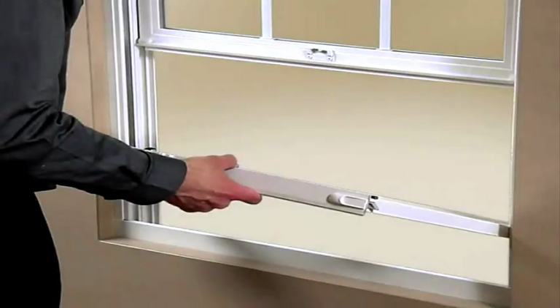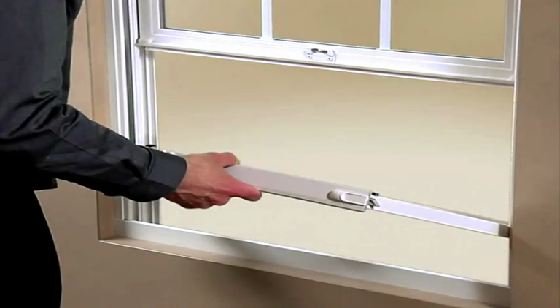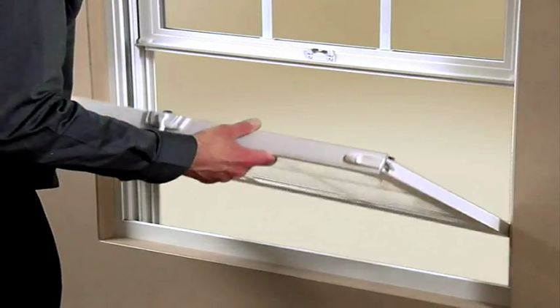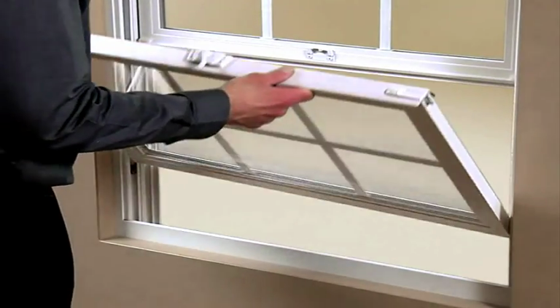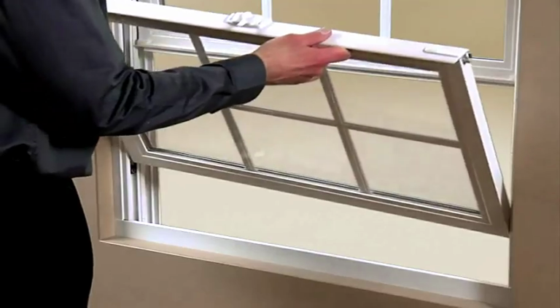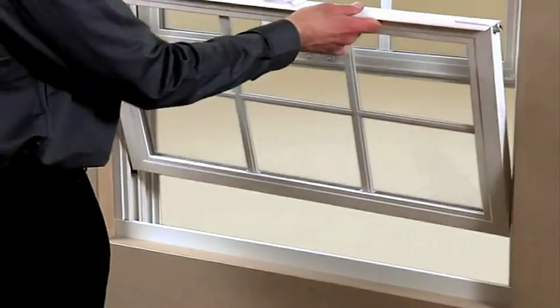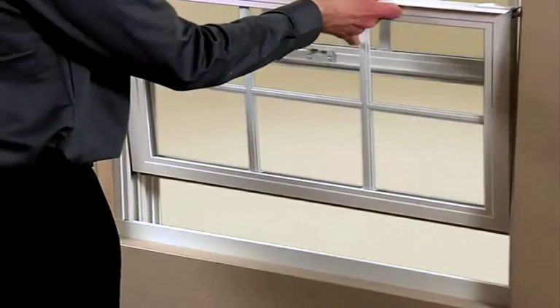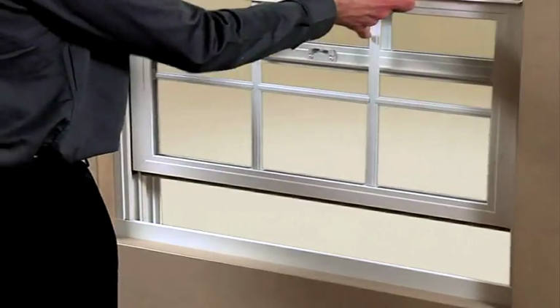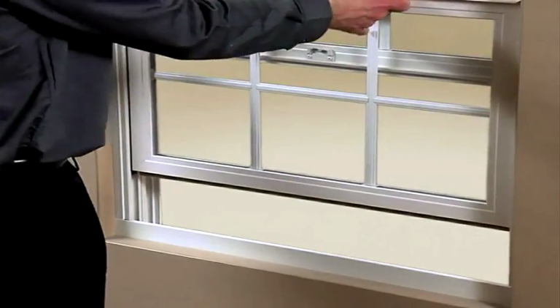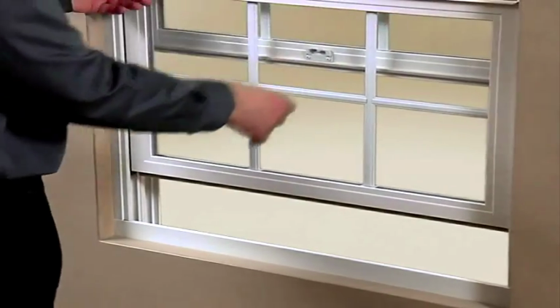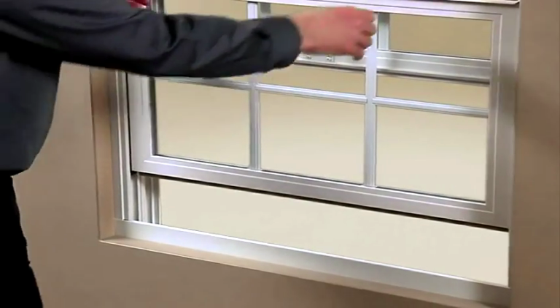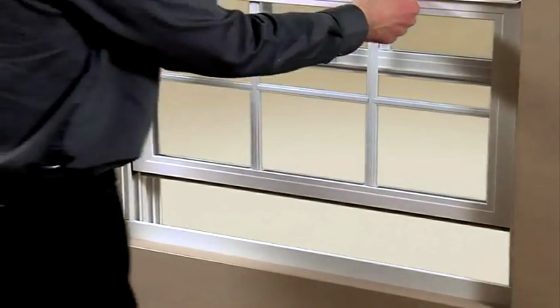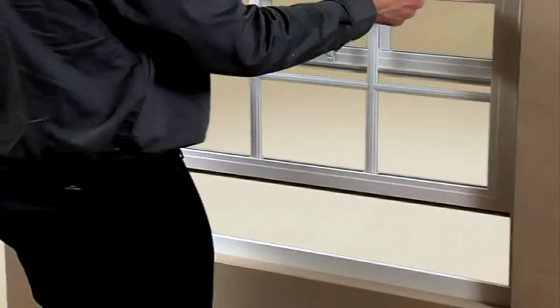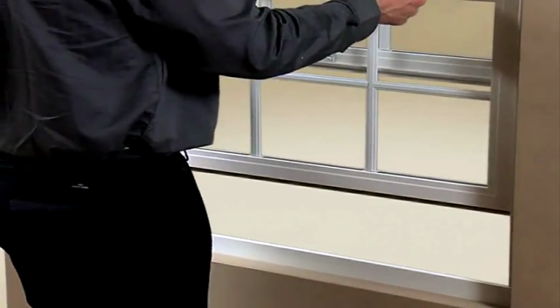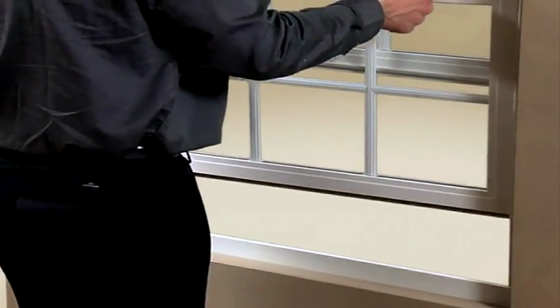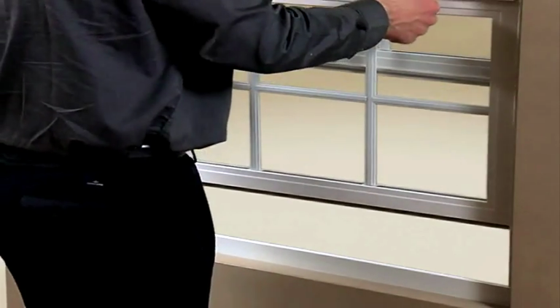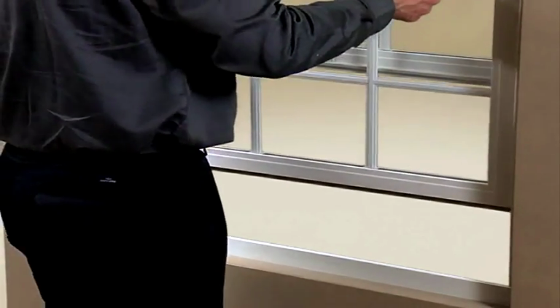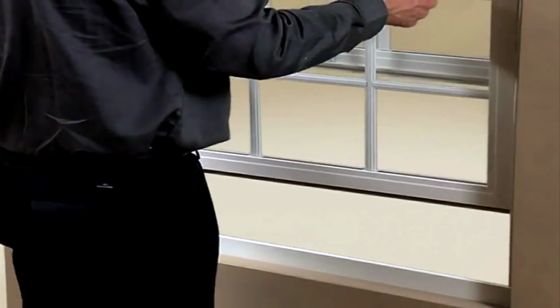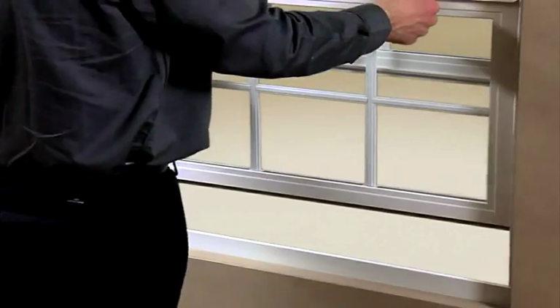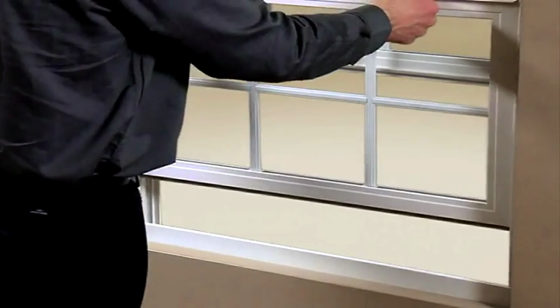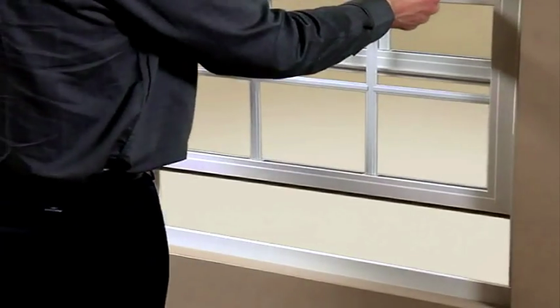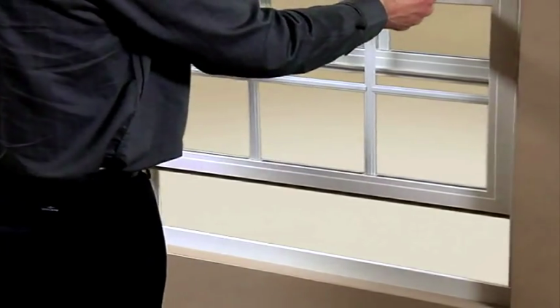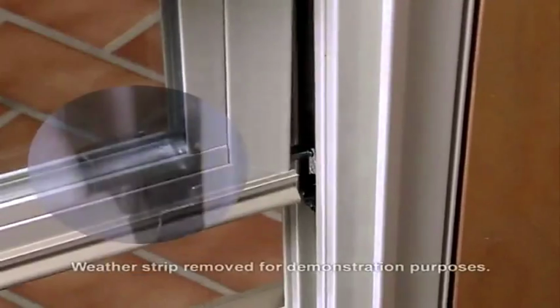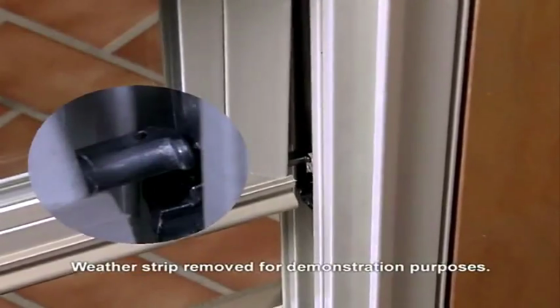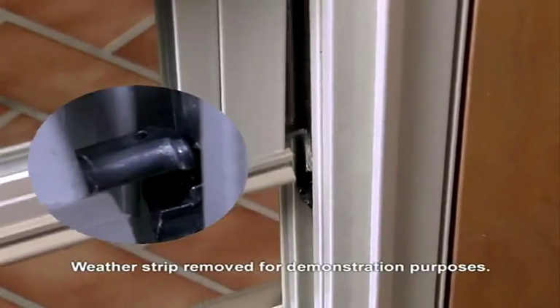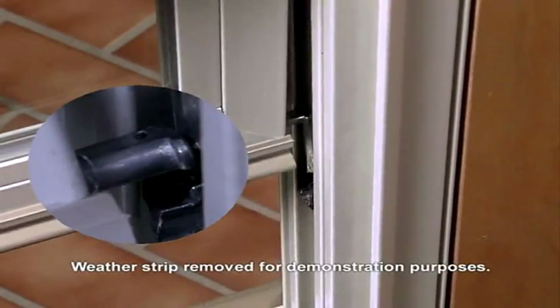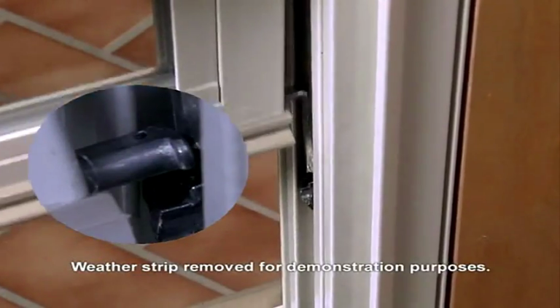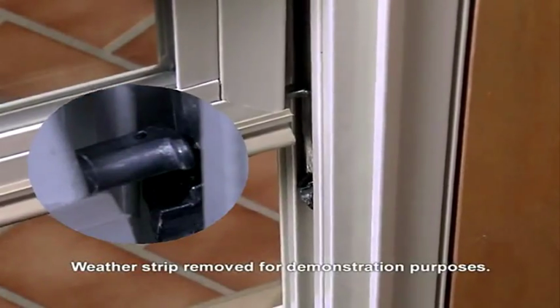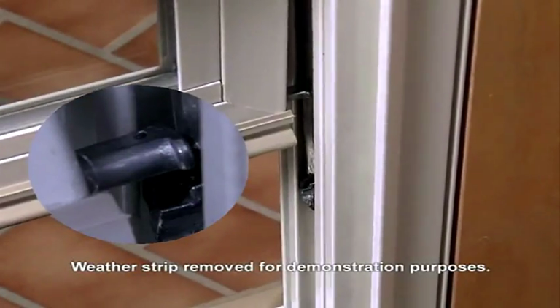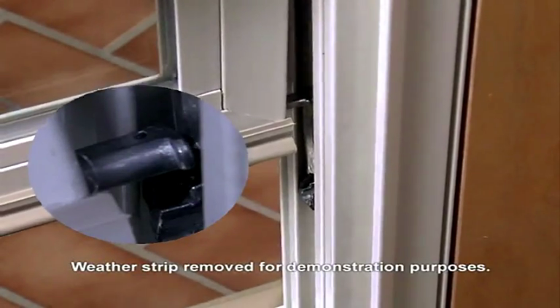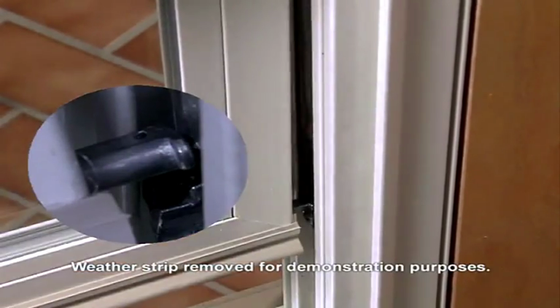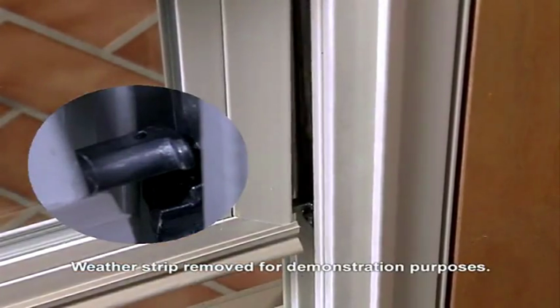Occasionally, after tilting or removing one of the sash on a double-hung window, you may experience difficulty operating the sash. Check to make sure the sash pivot pin is properly seated or engaged in the balance shoe.